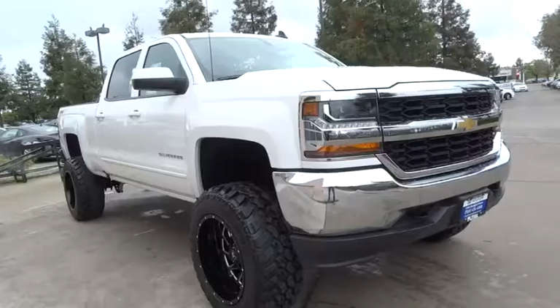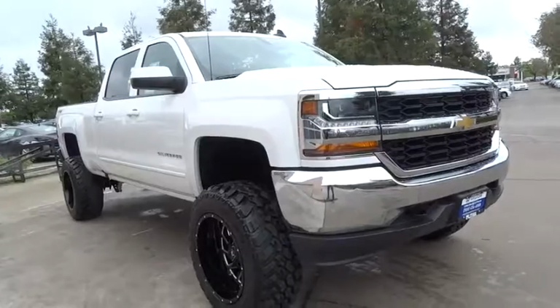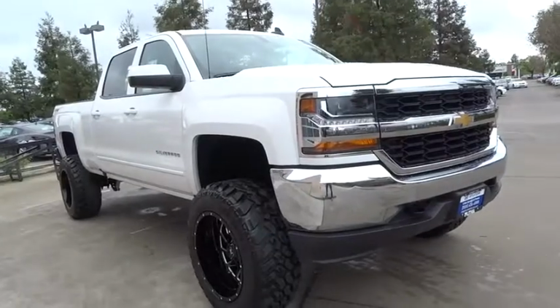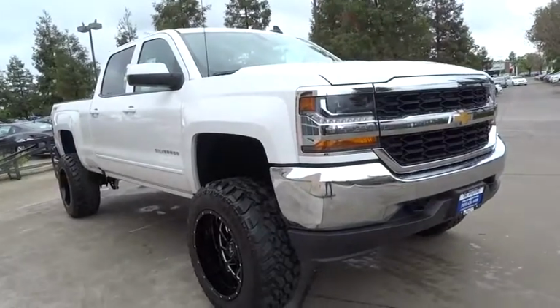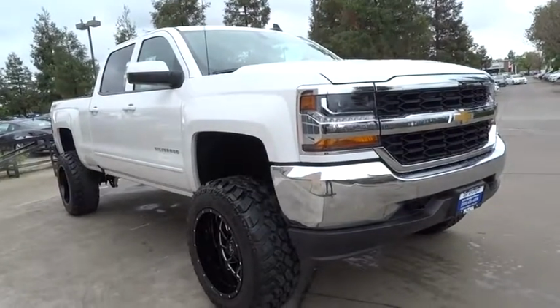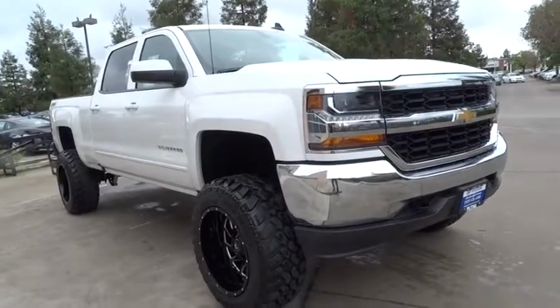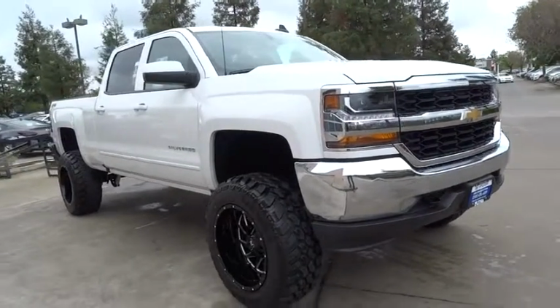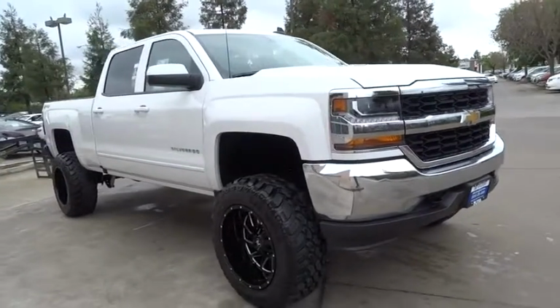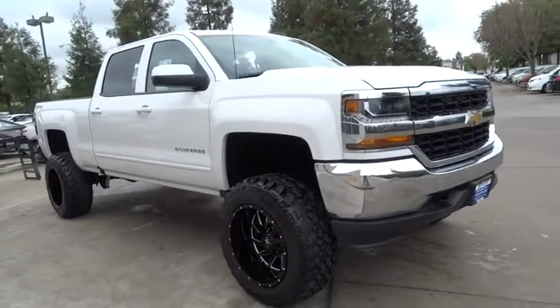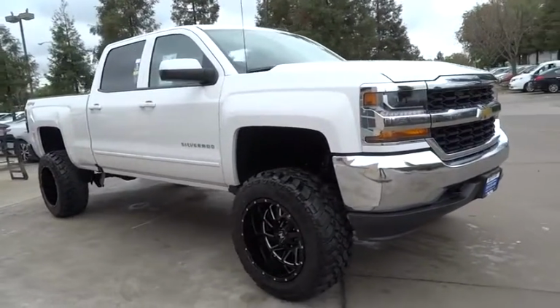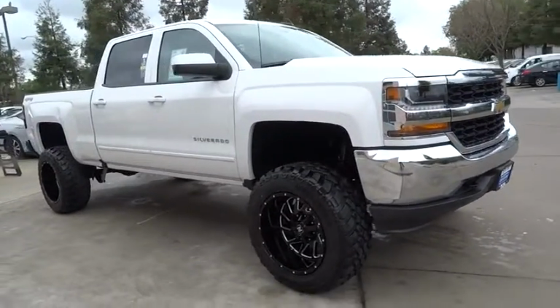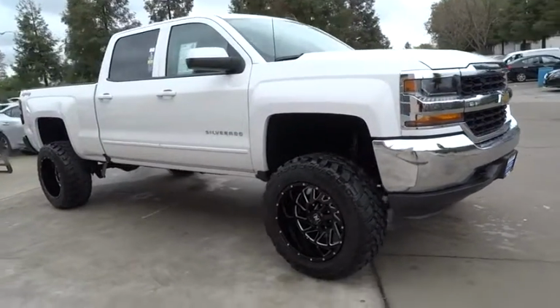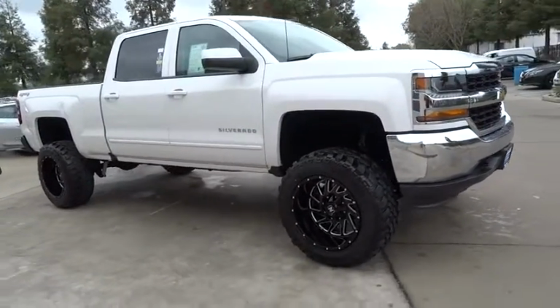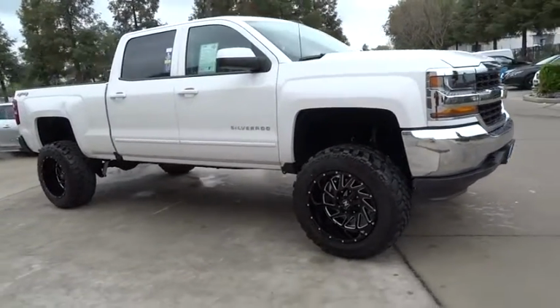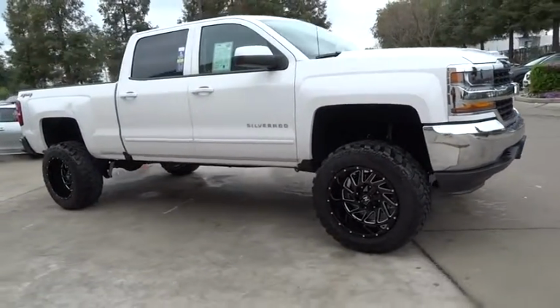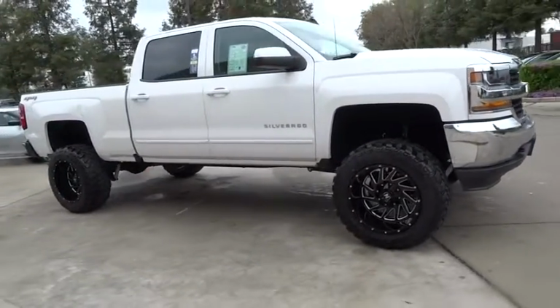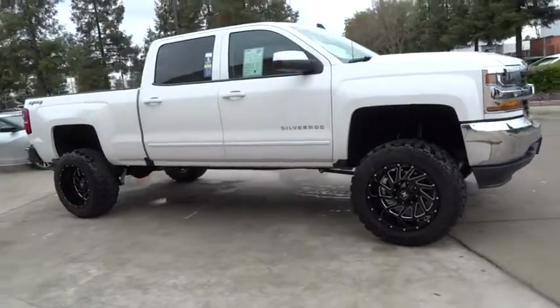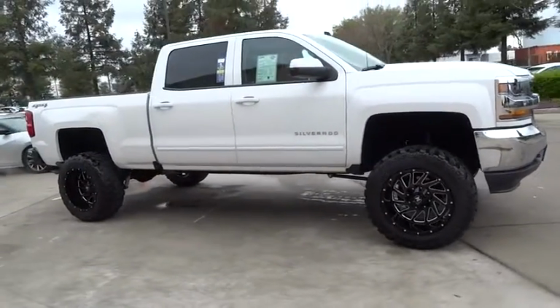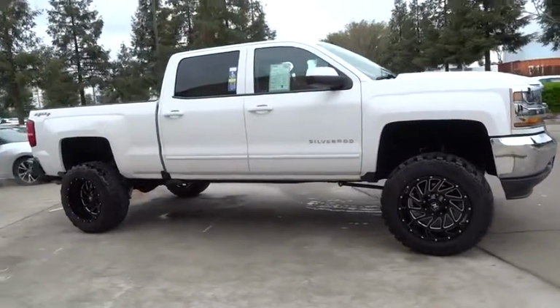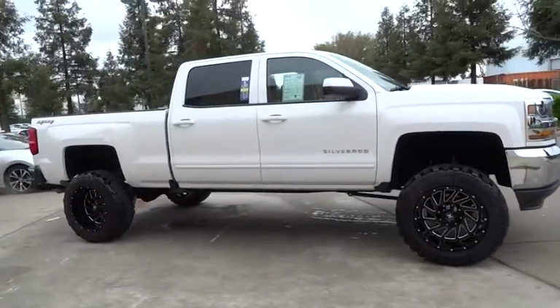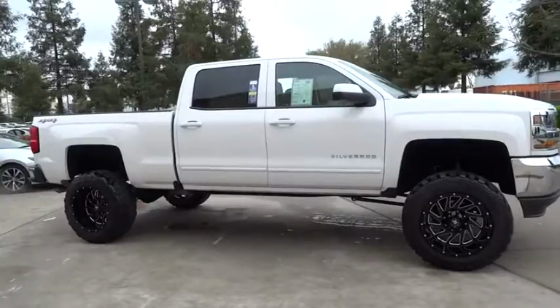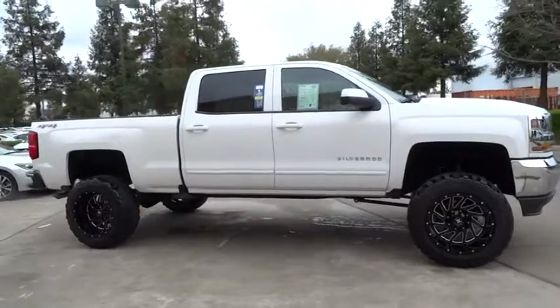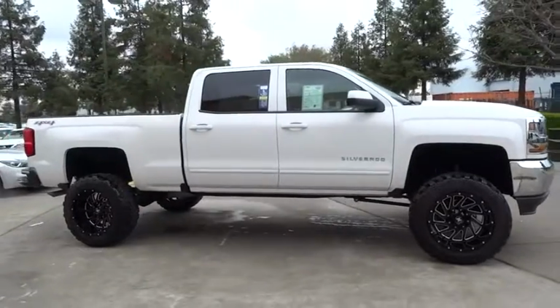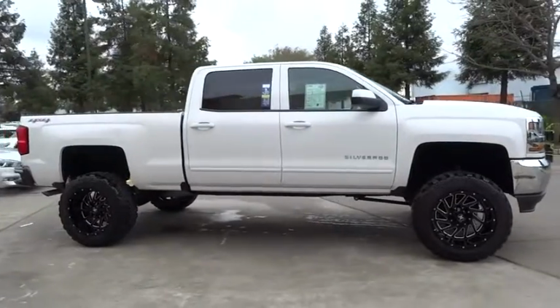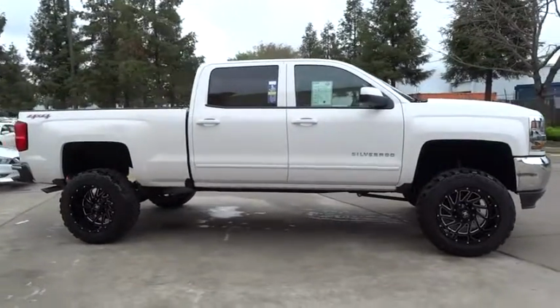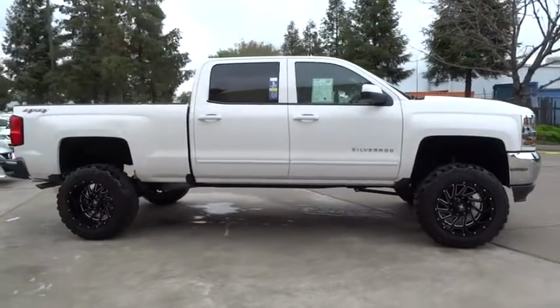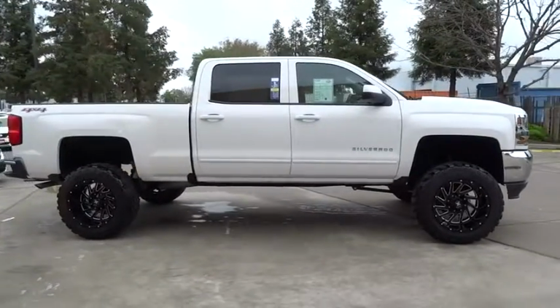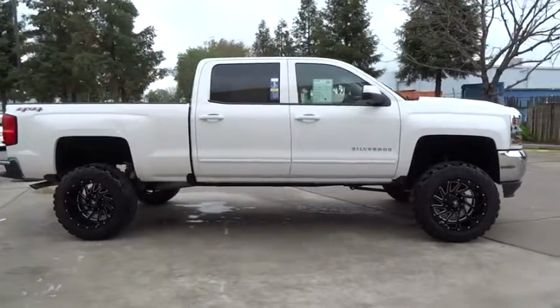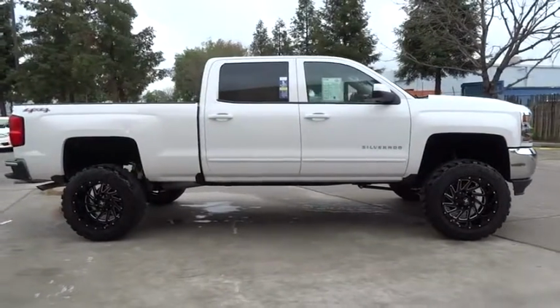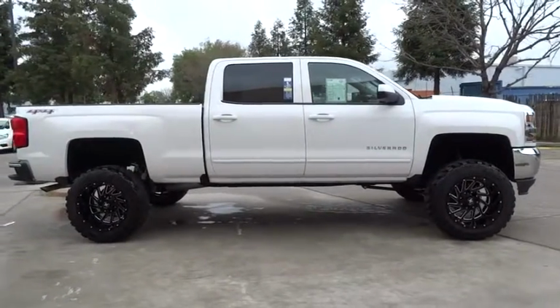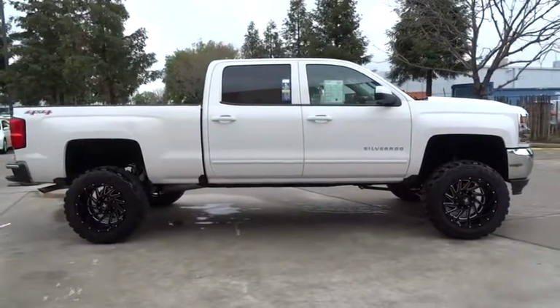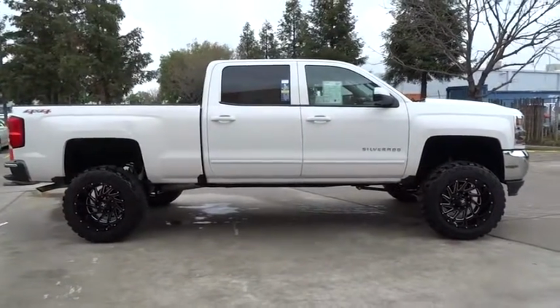The 2016 Chevrolet Silverado 1500. This vehicle has less than 10,000 miles.